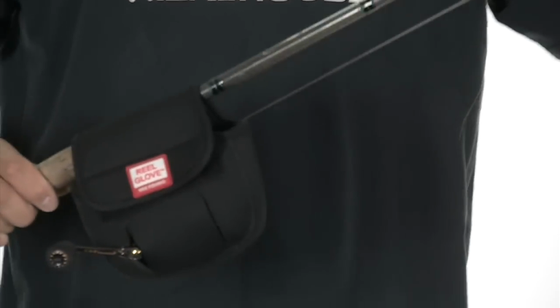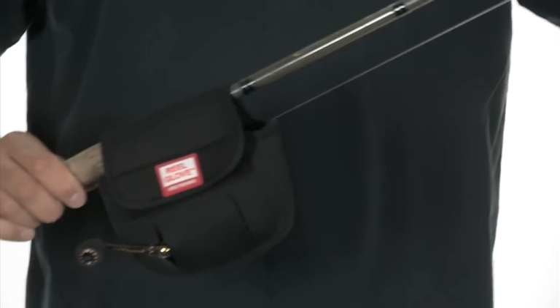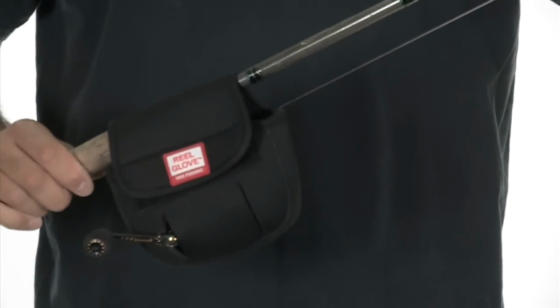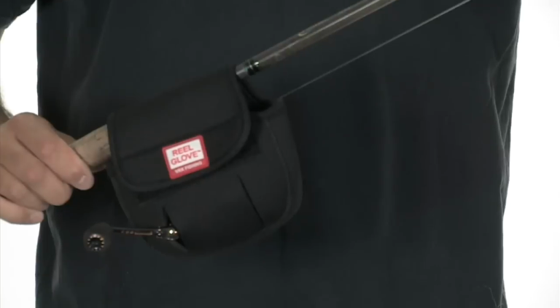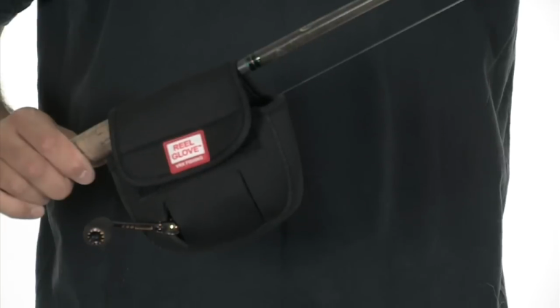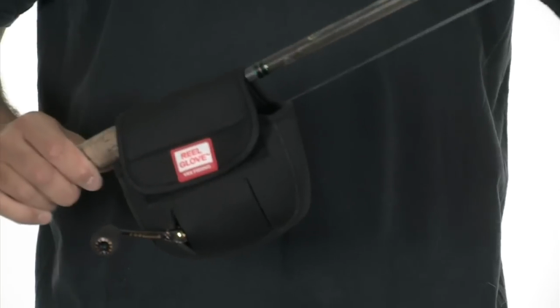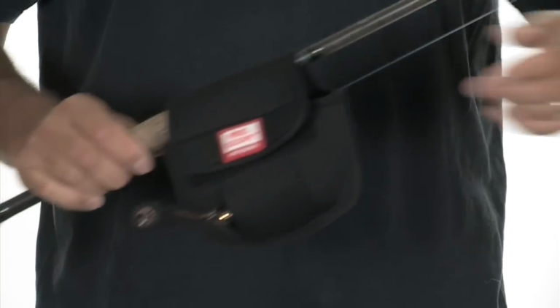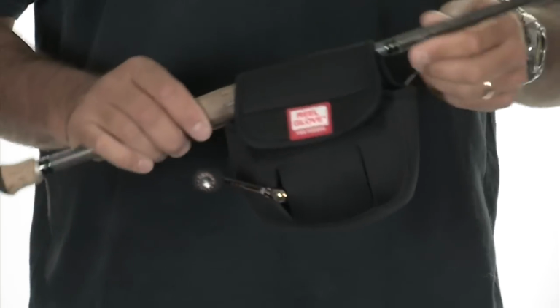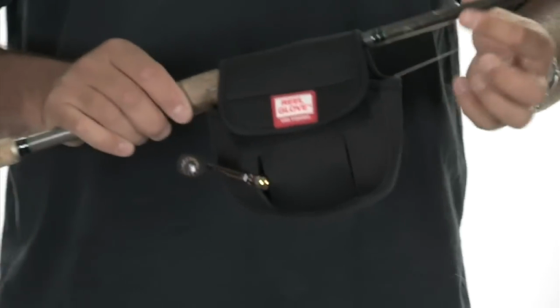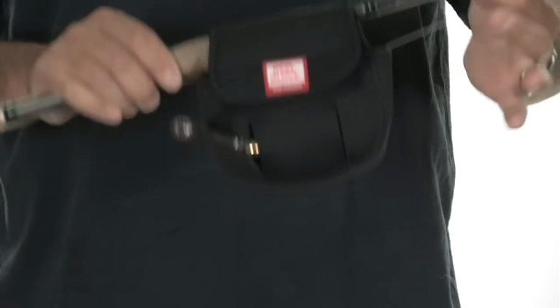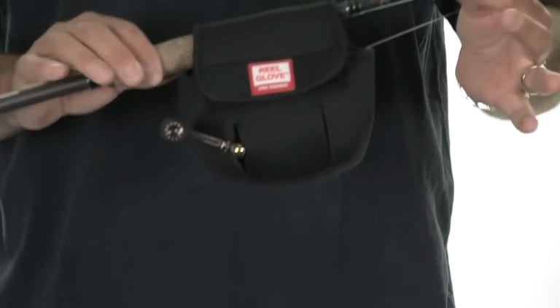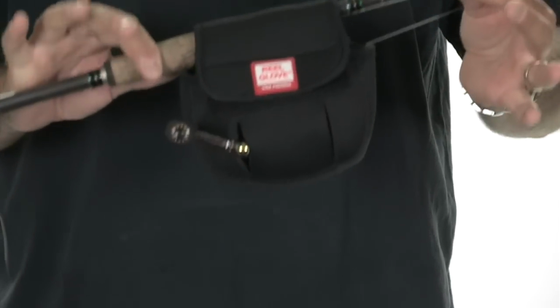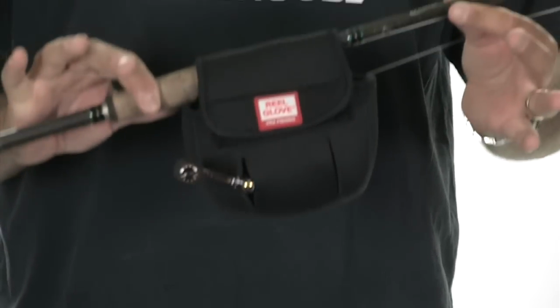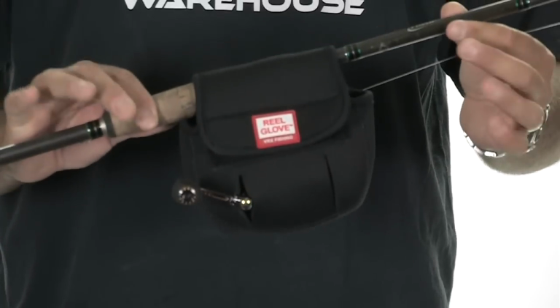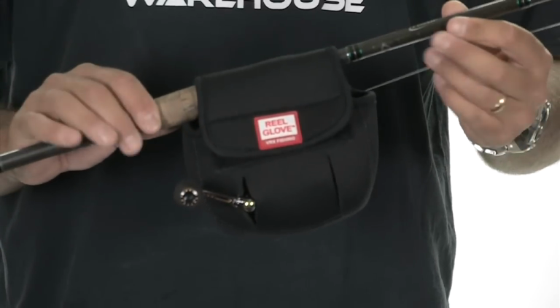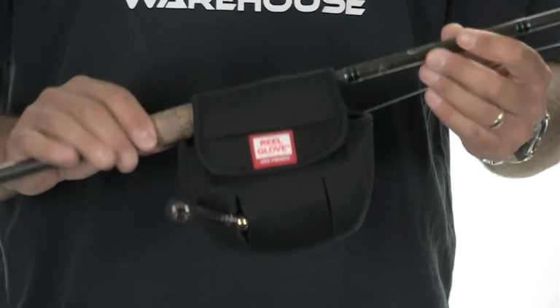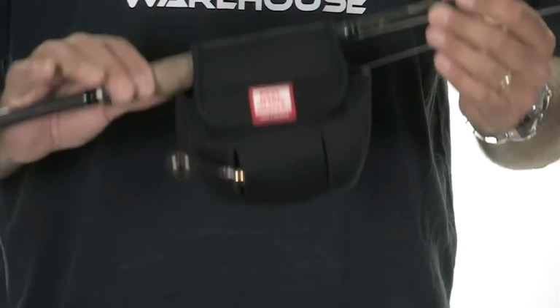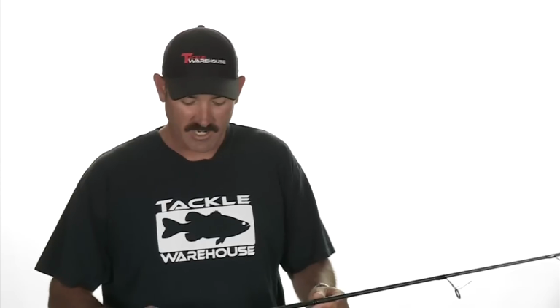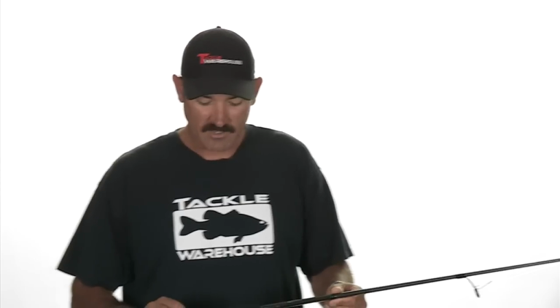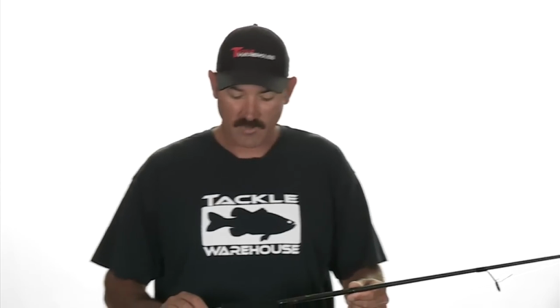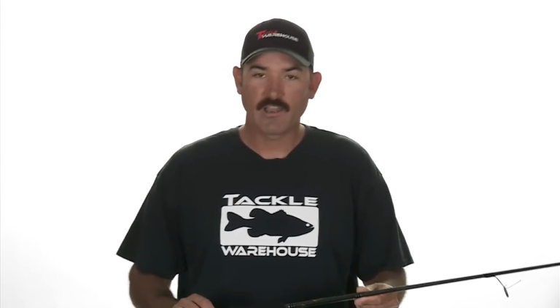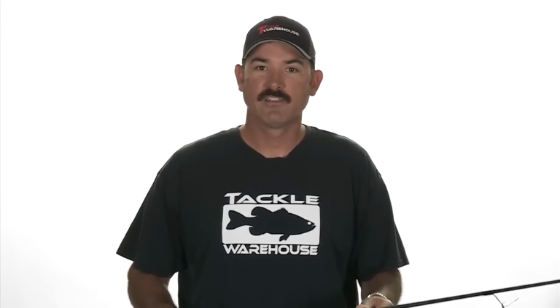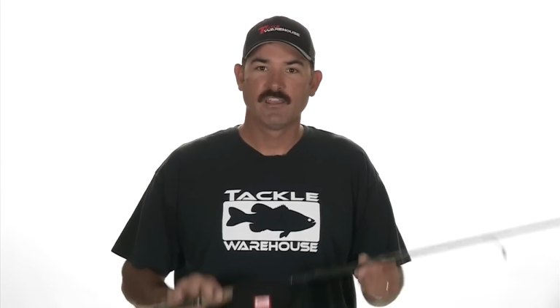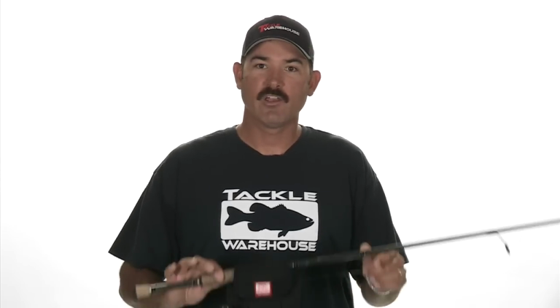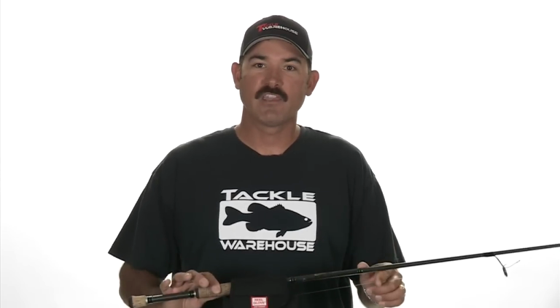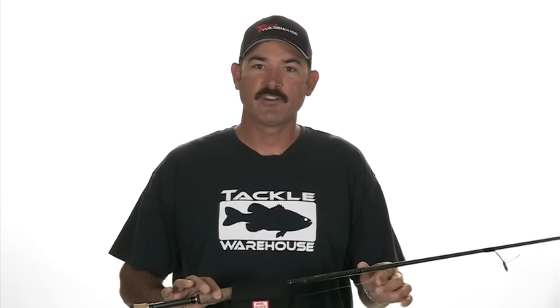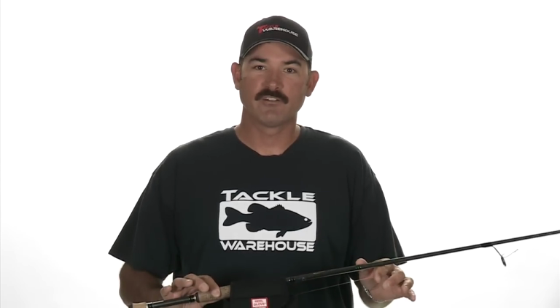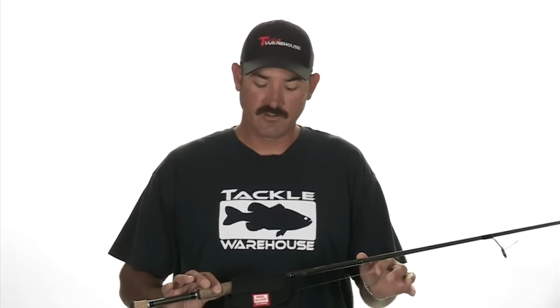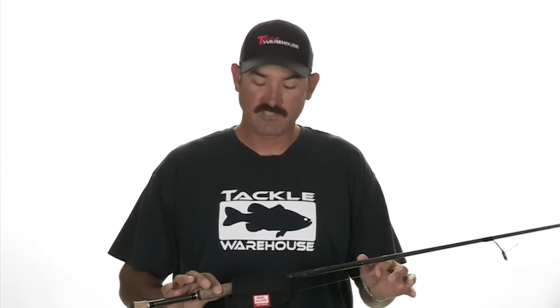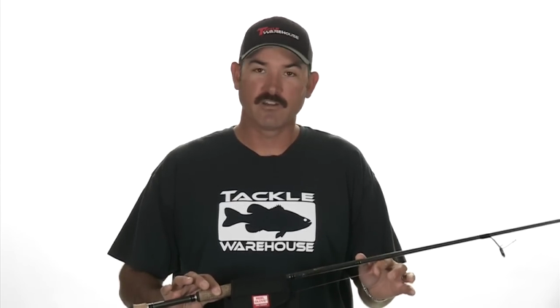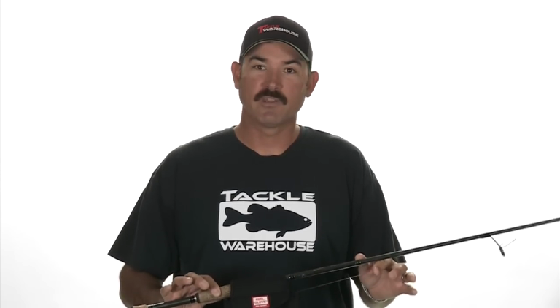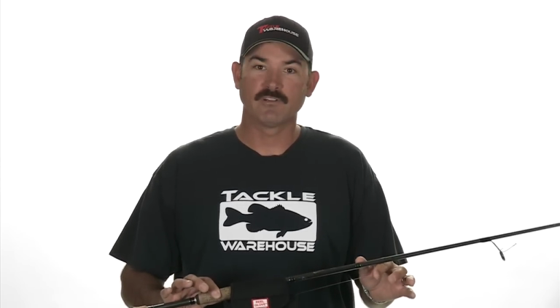You put your rod glove on your spinning reel, the whole rod reel — the whole deal is protected. So check them out at Tackle Warehouse. It'll help save on your investment on your spinning reels.